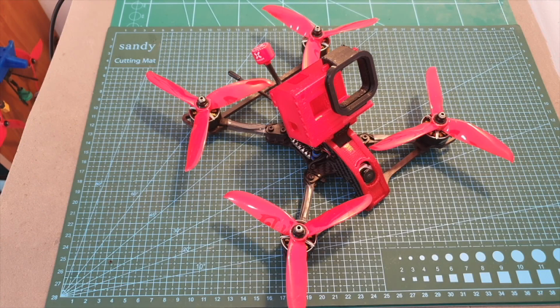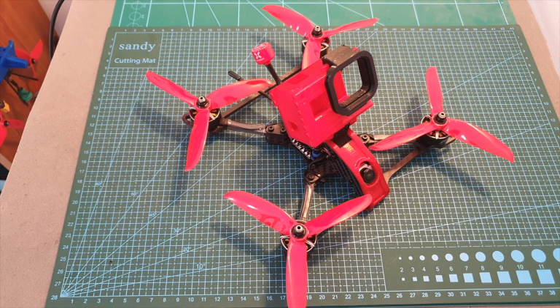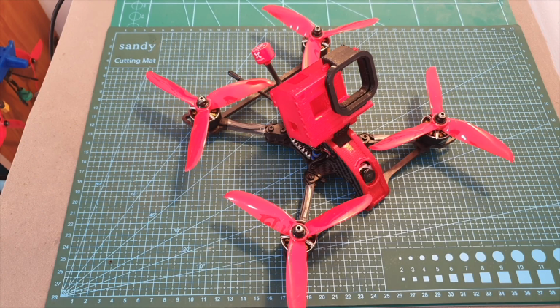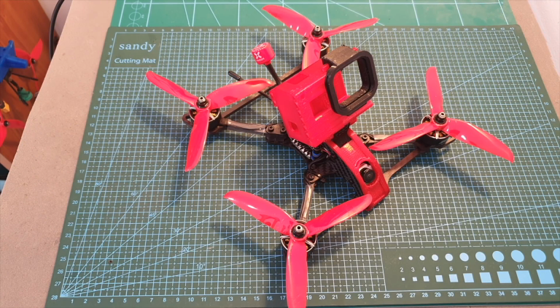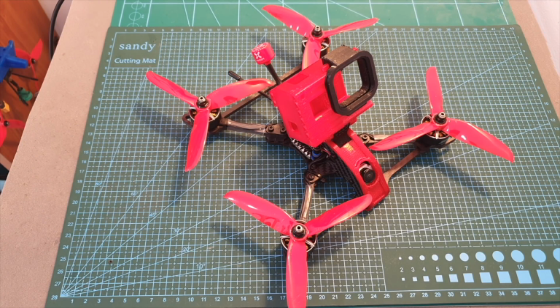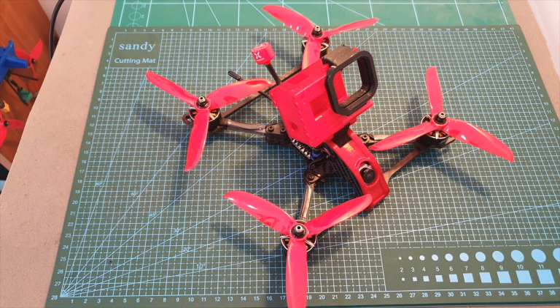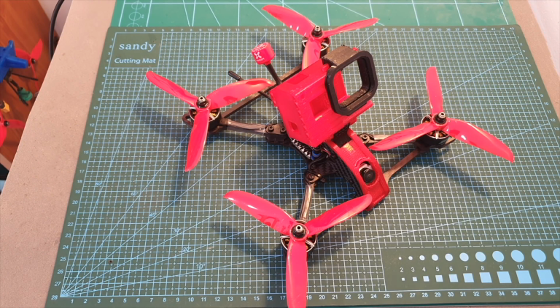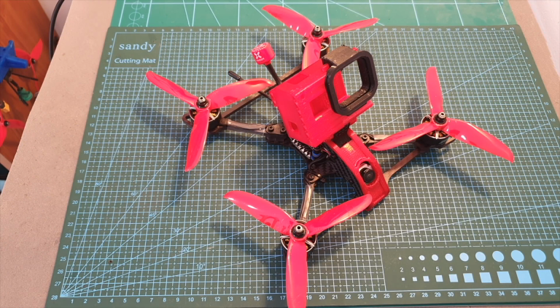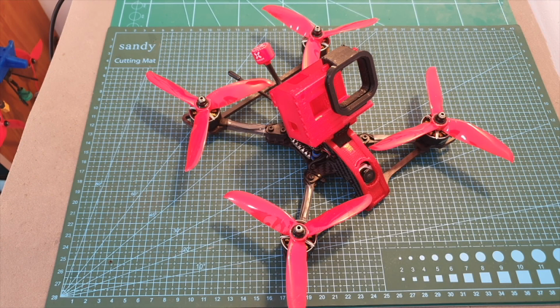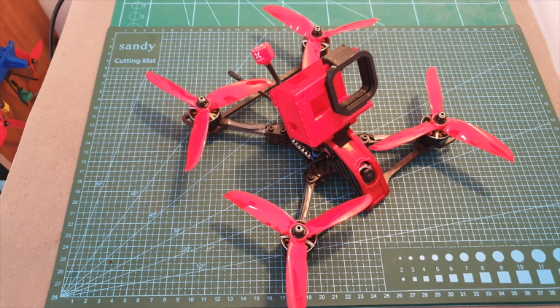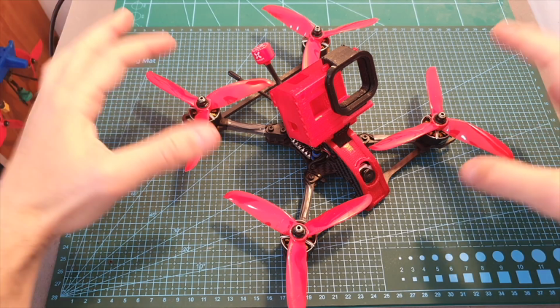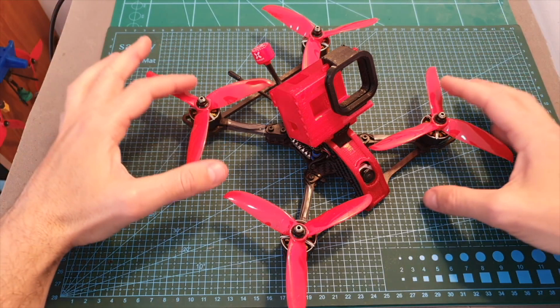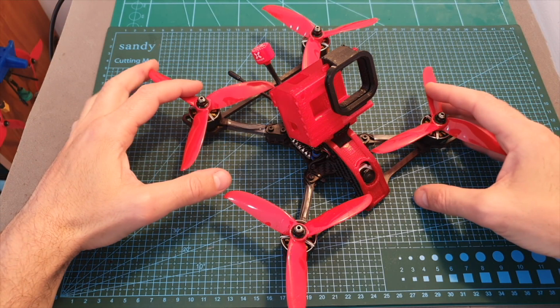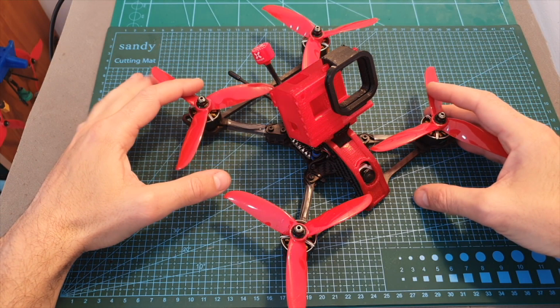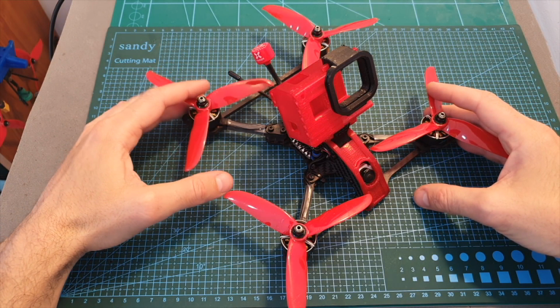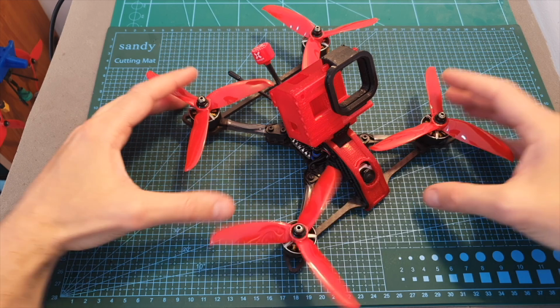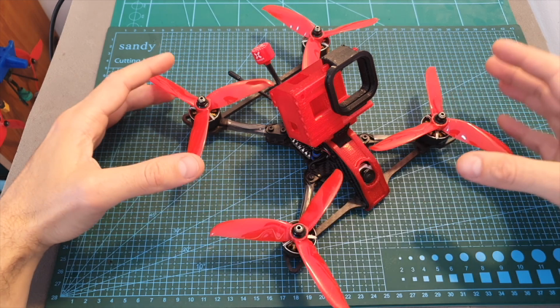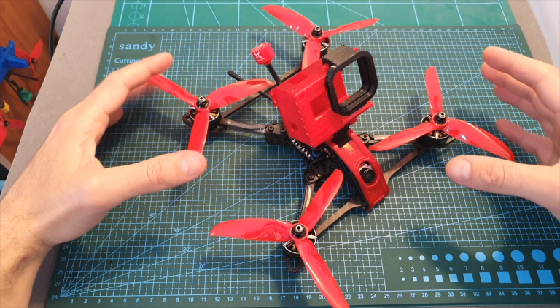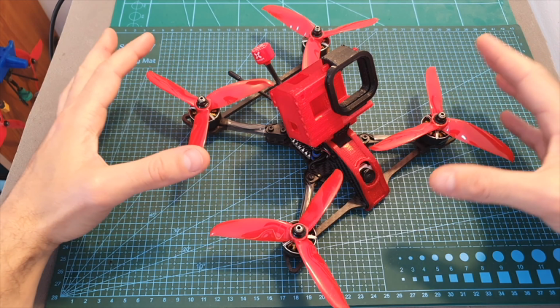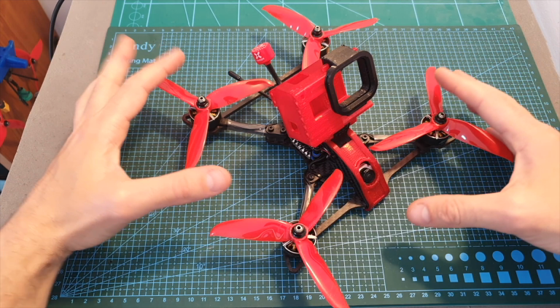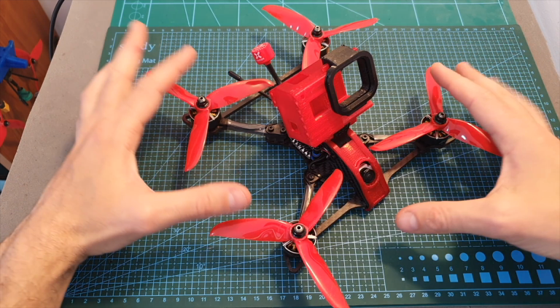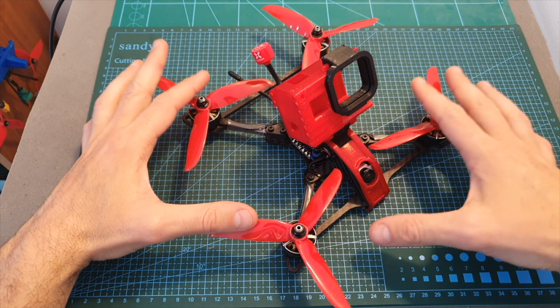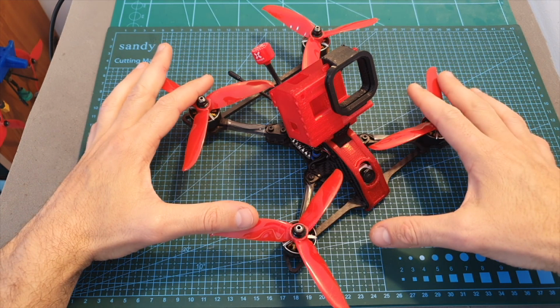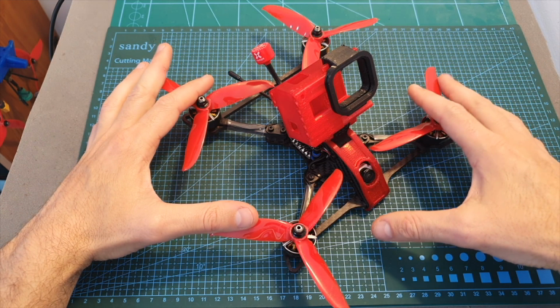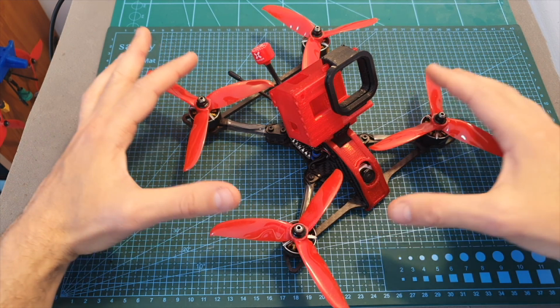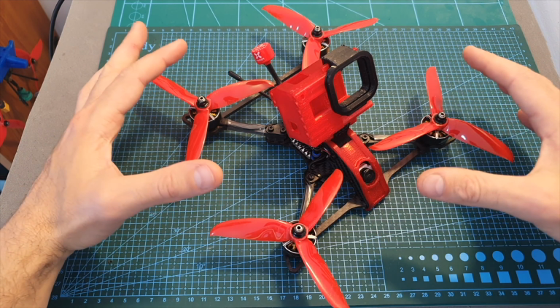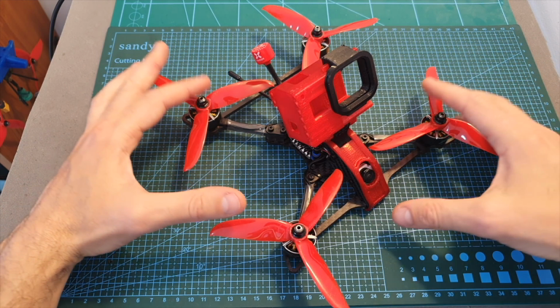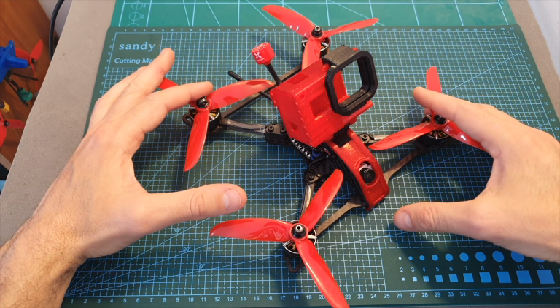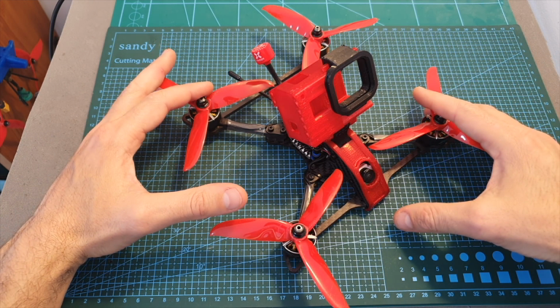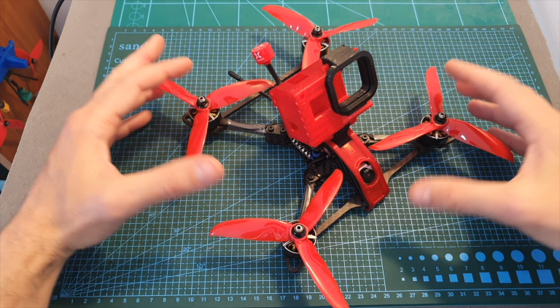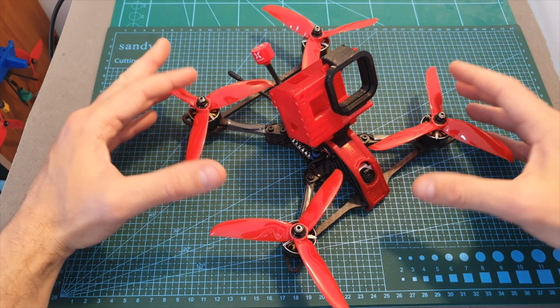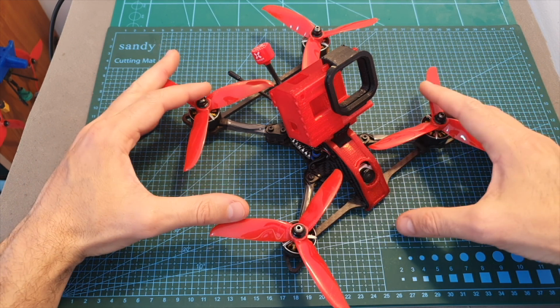Hello guys and welcome back to my channel. Today in this video I'm going to share with you my experience of building and flying the Catalyst Machineworks Raging Drone 5R racing quadcopter.